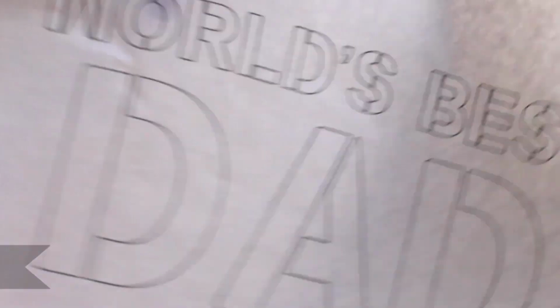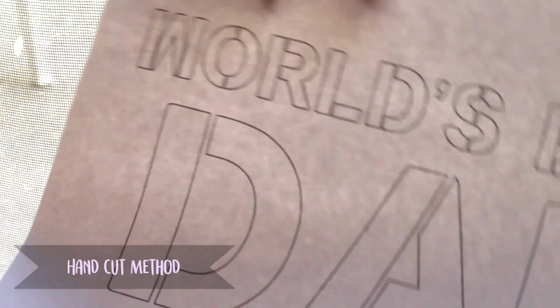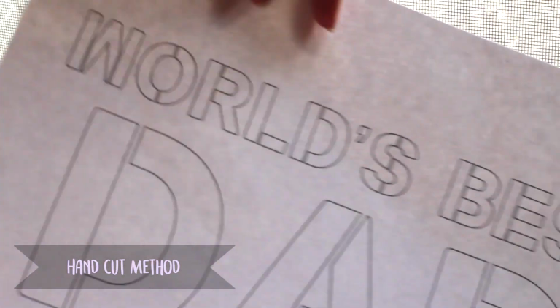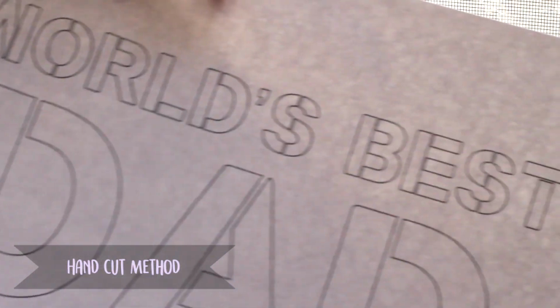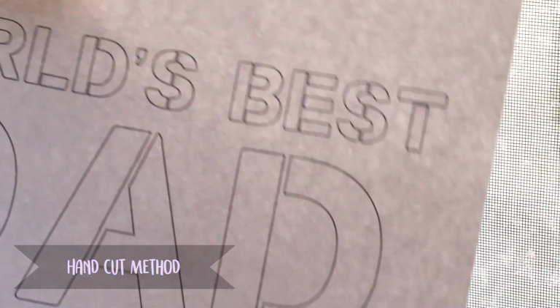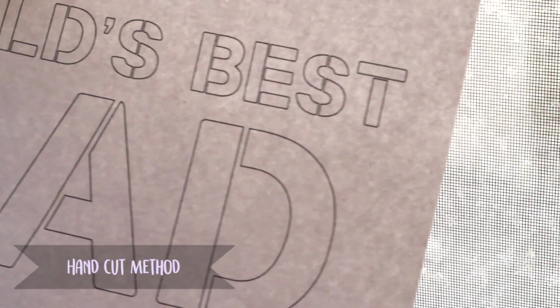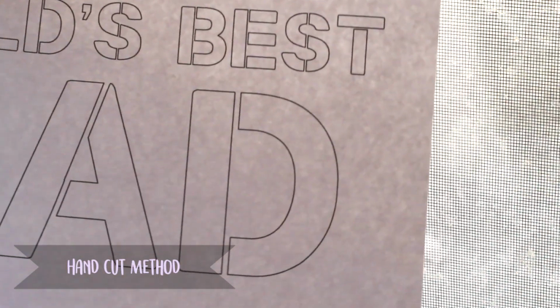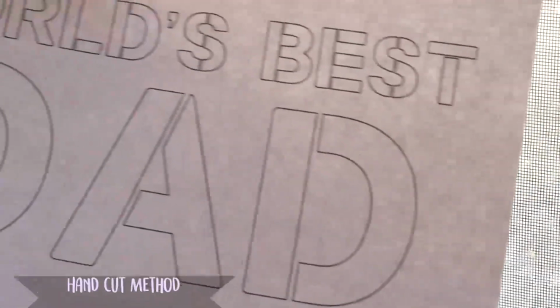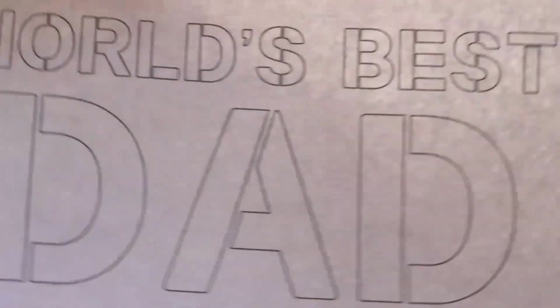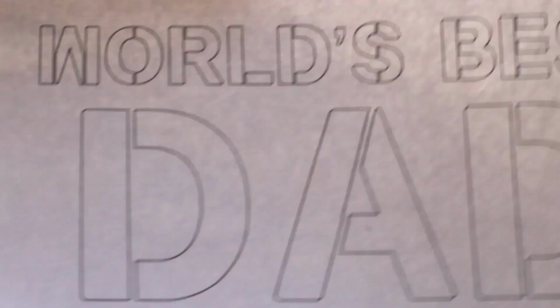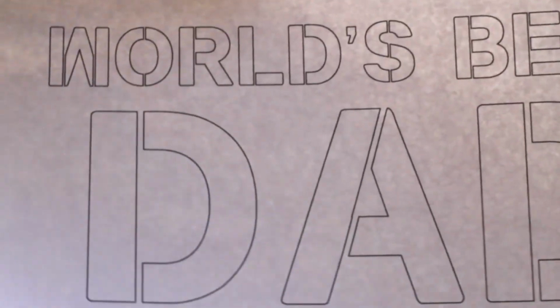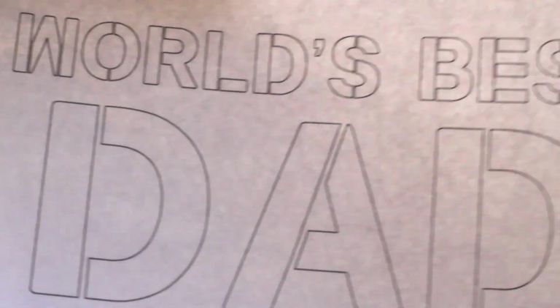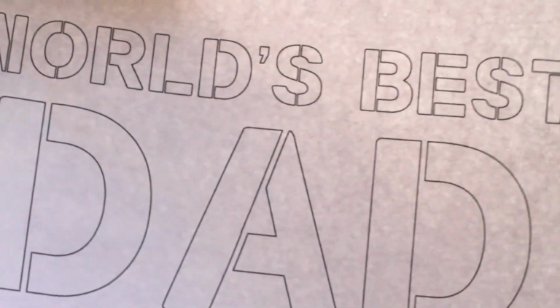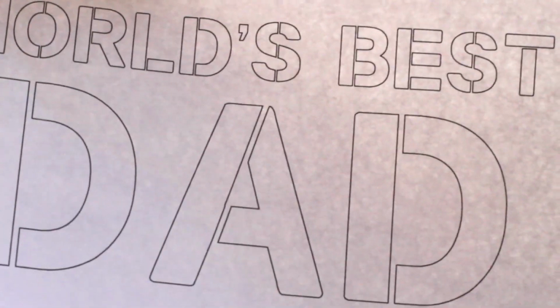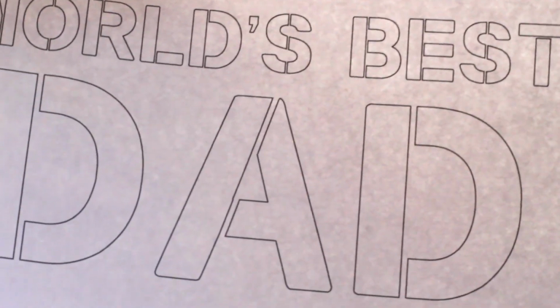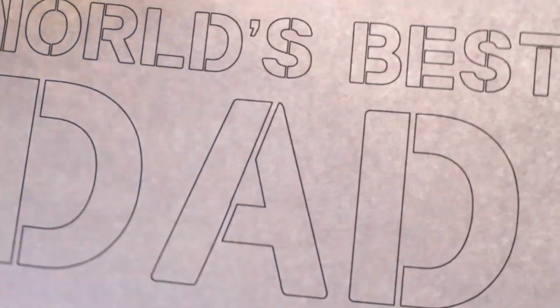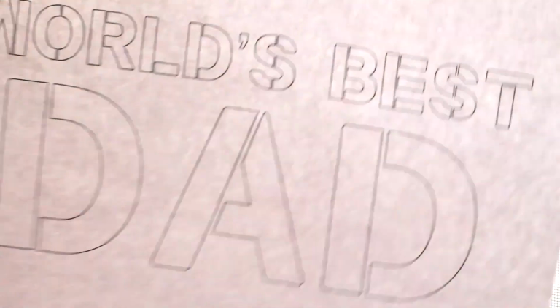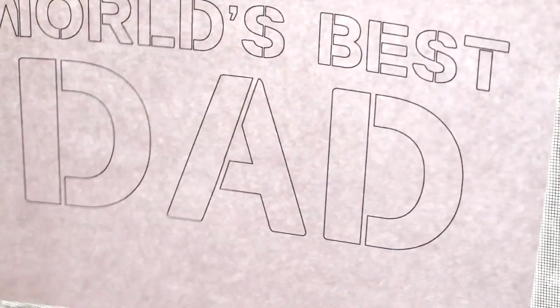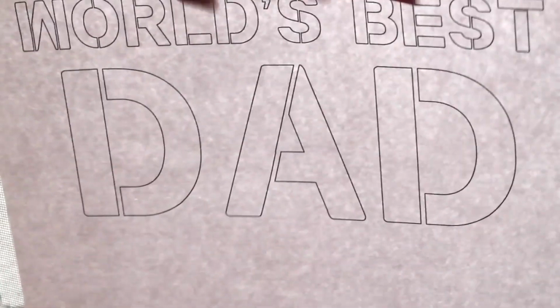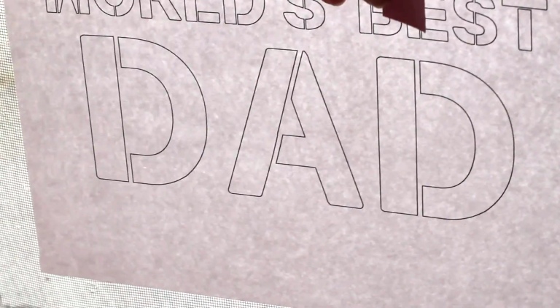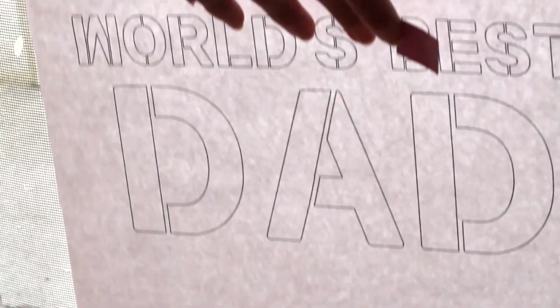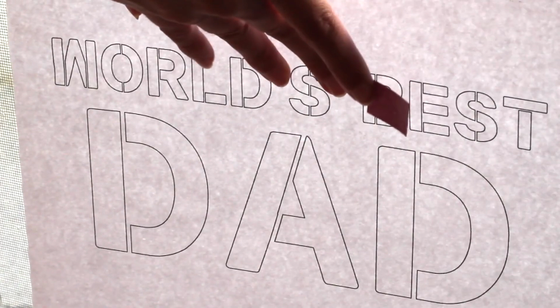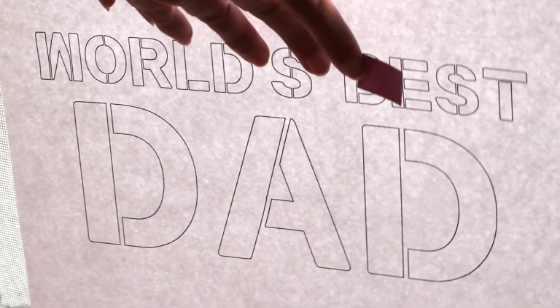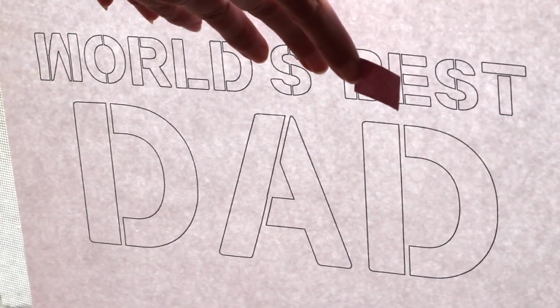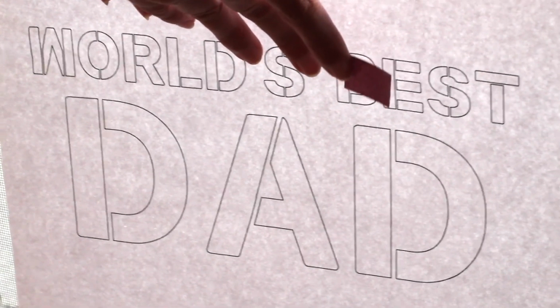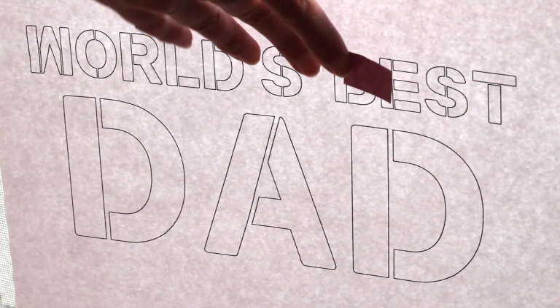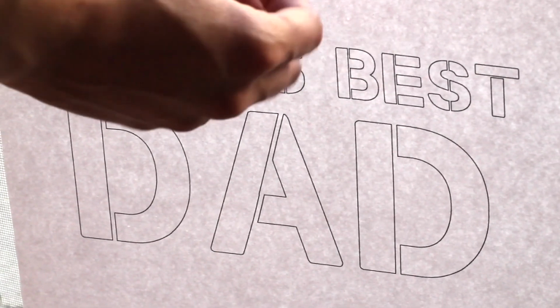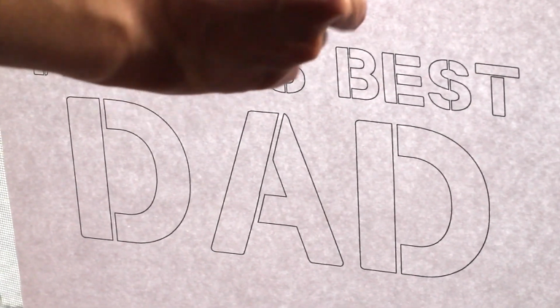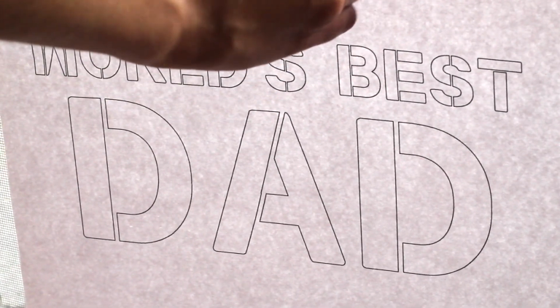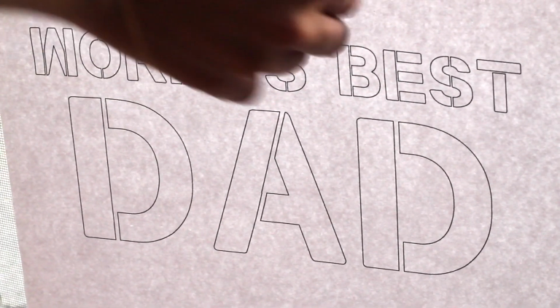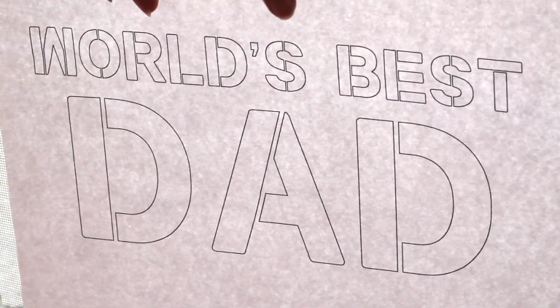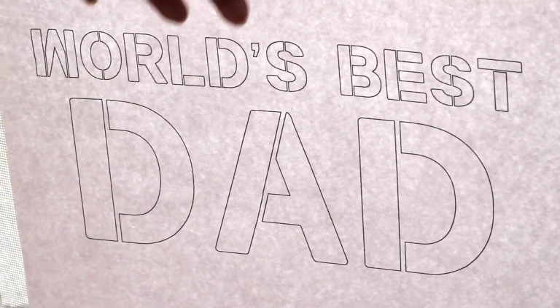And now on to the hand cut method. I created this design specifically for if you need to cut this out by hand. You're just going to need to print this pattern out — it's at the link in the description — and then you'll want to tape it to a window.